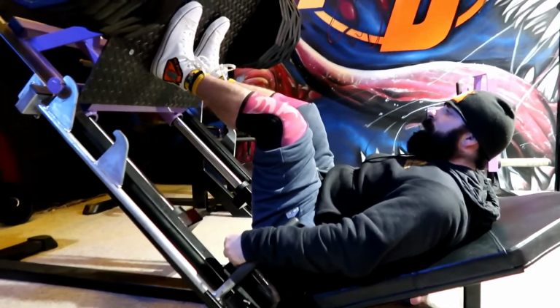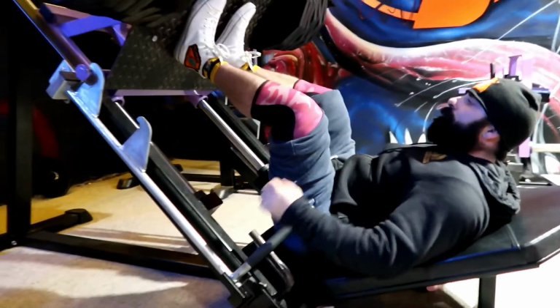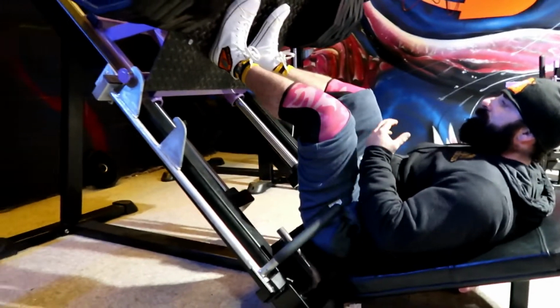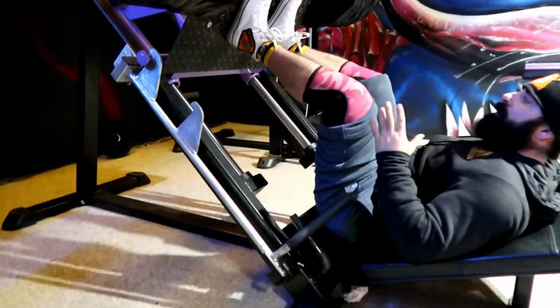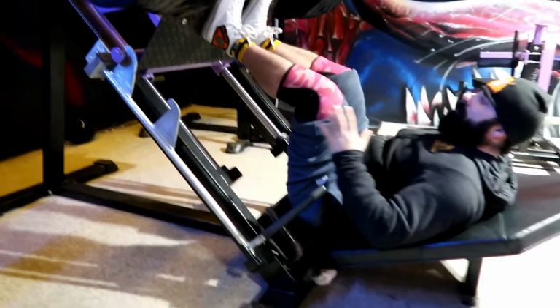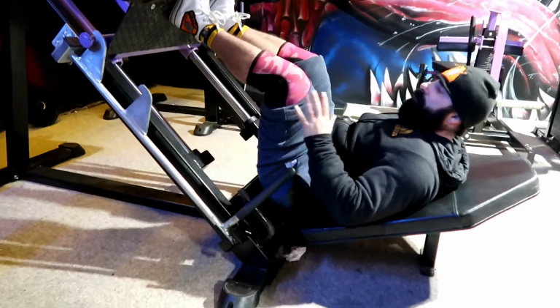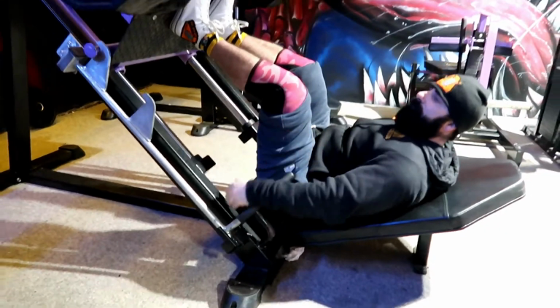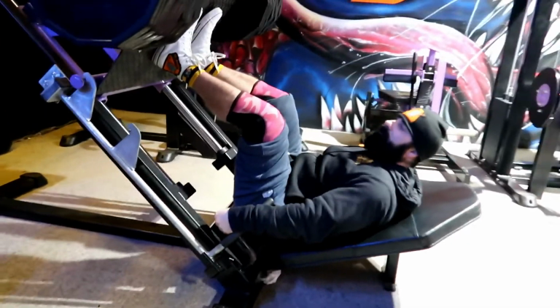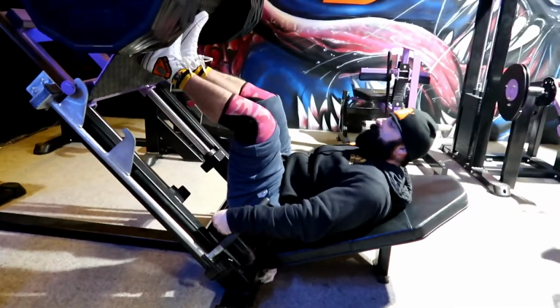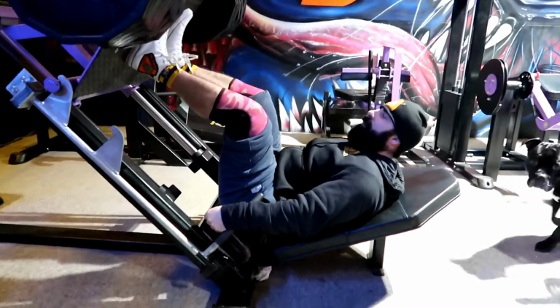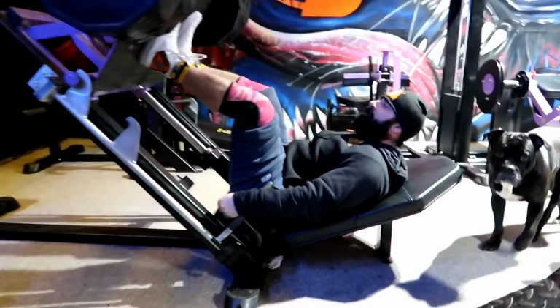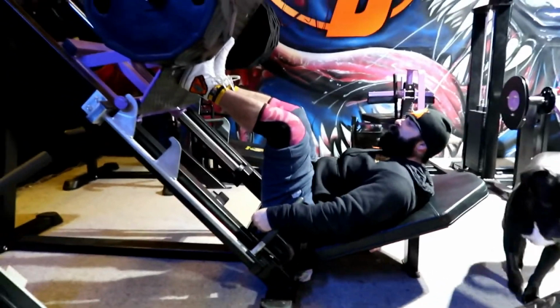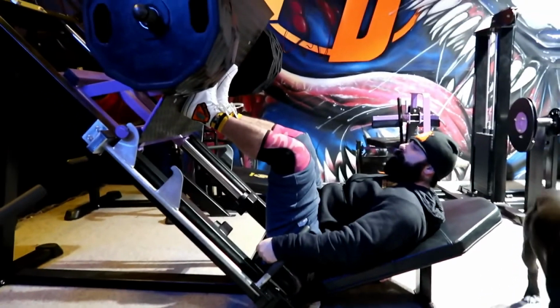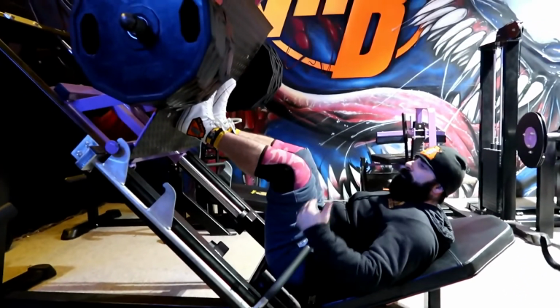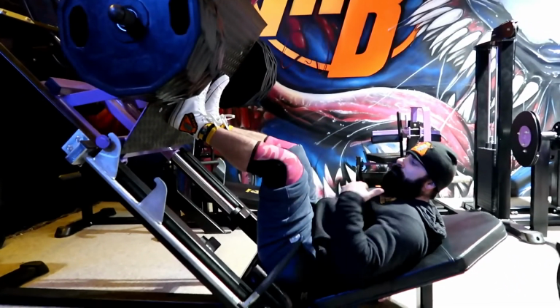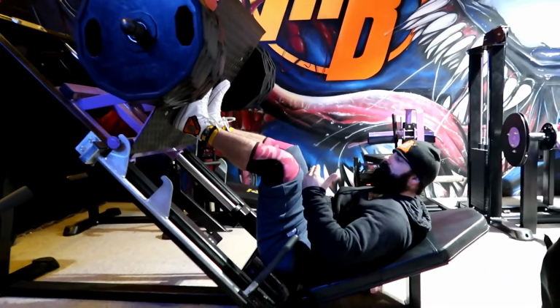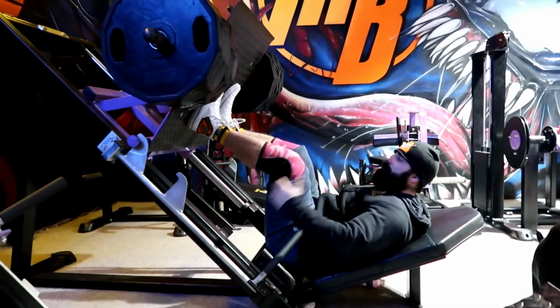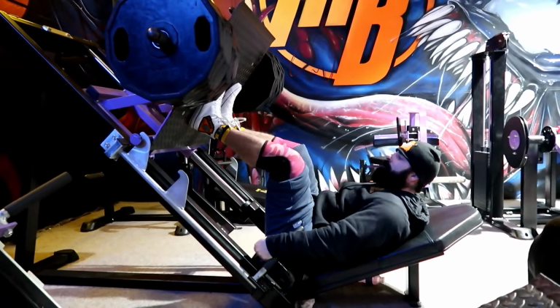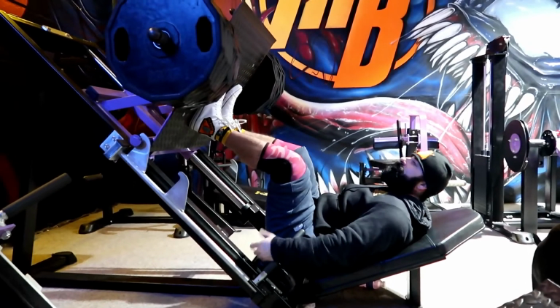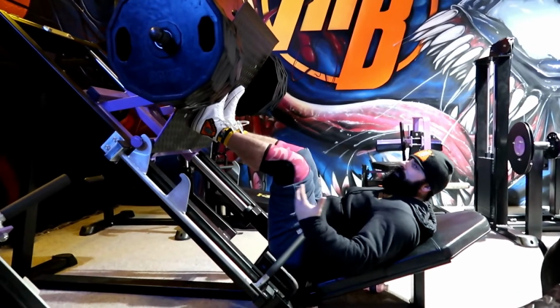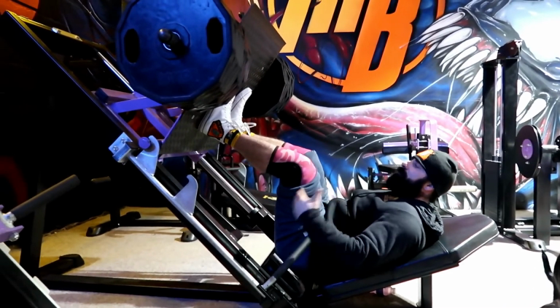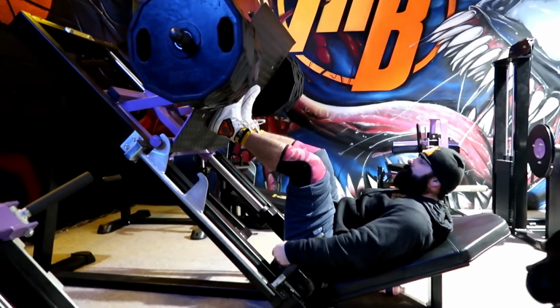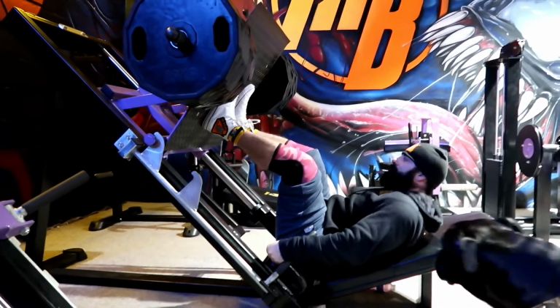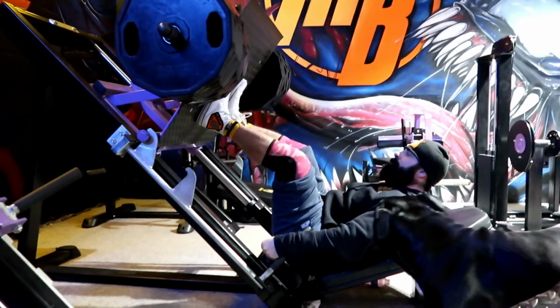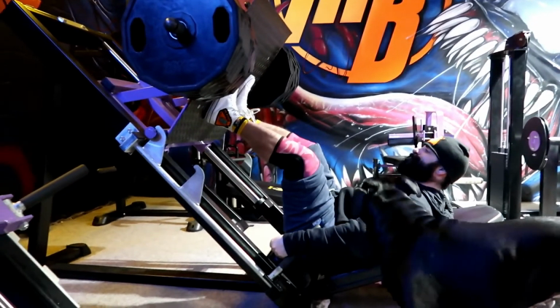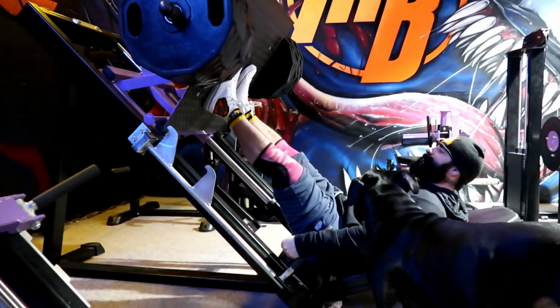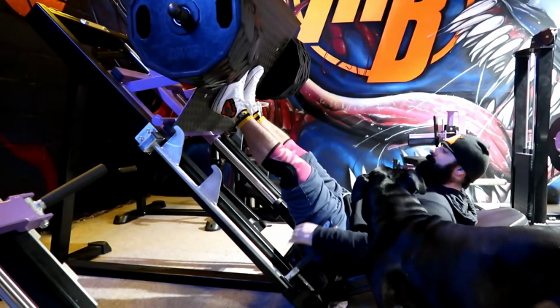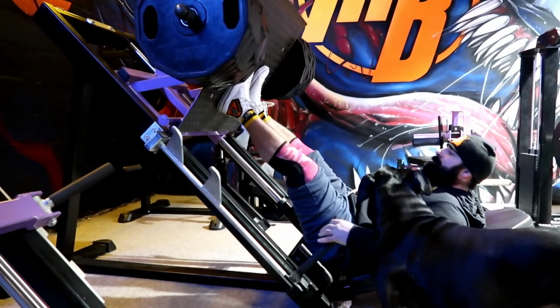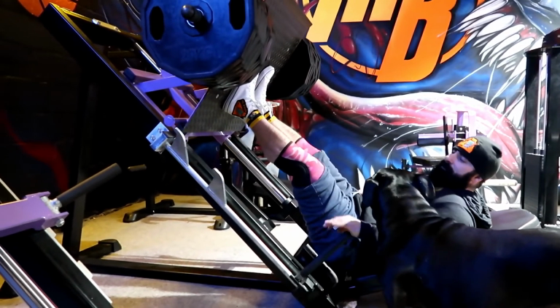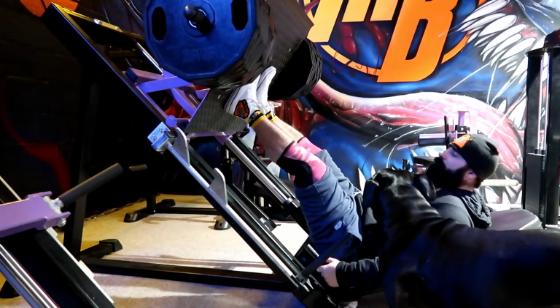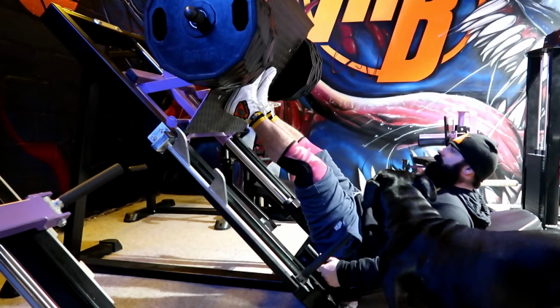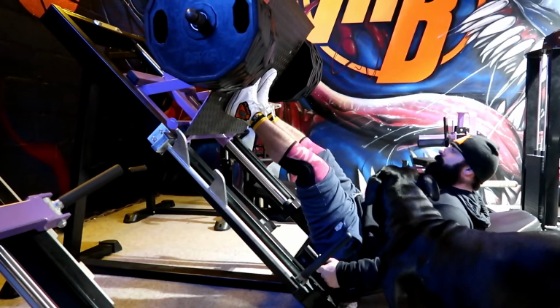One thing I will say: be careful with these exercises and know what you can do. So we're going in for 30 reps. I usually count in 10s just to get through it. Alright, let's go.